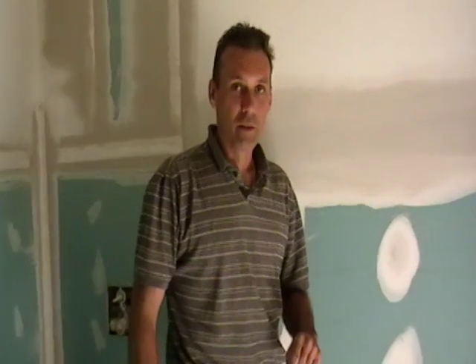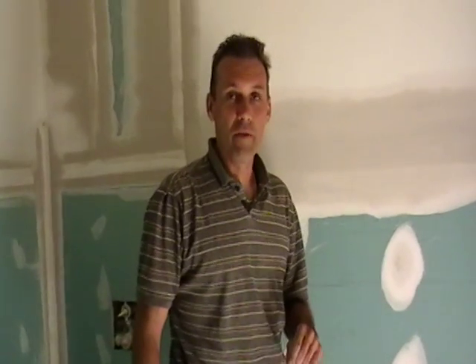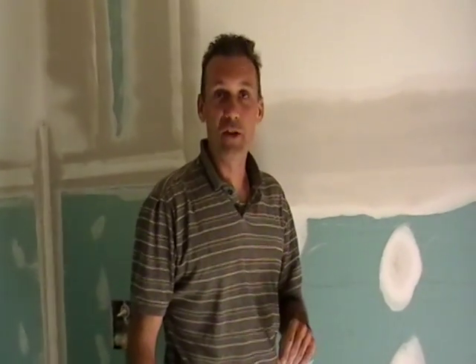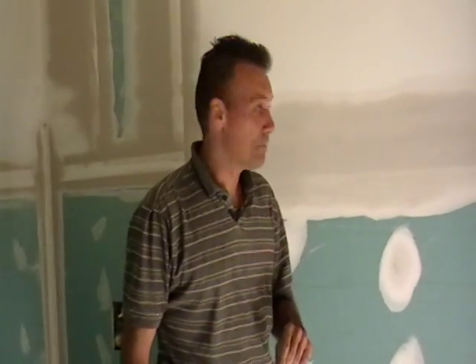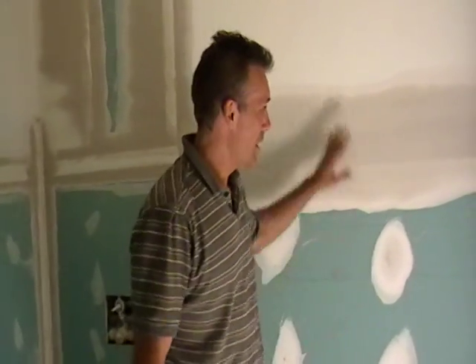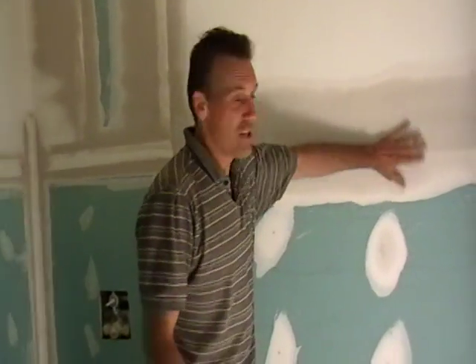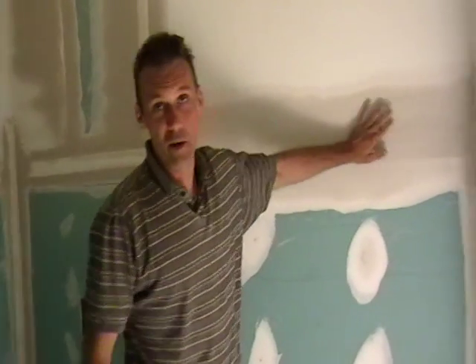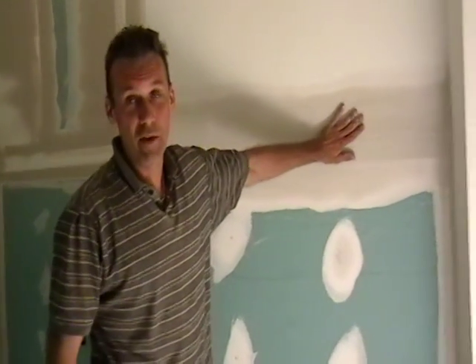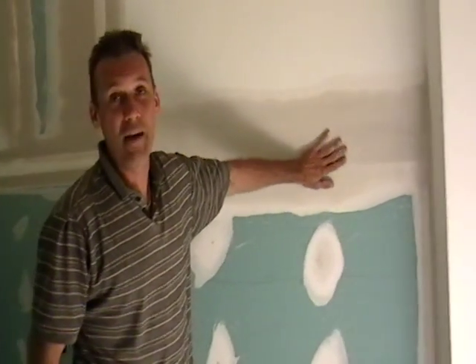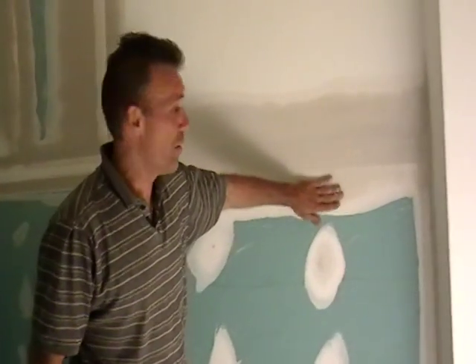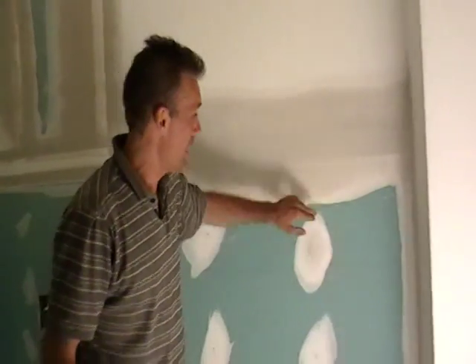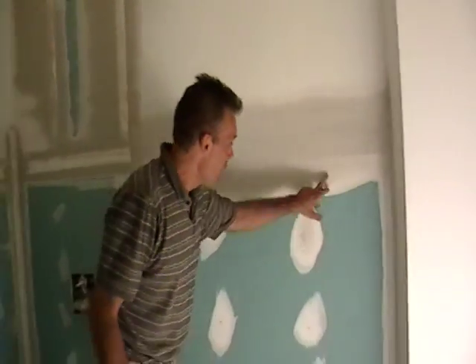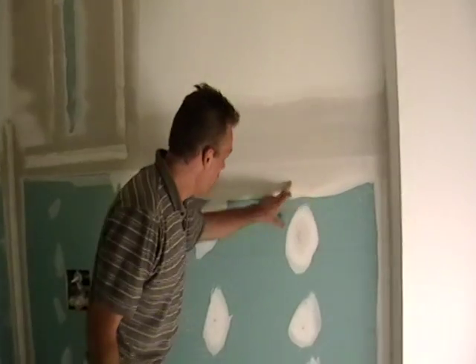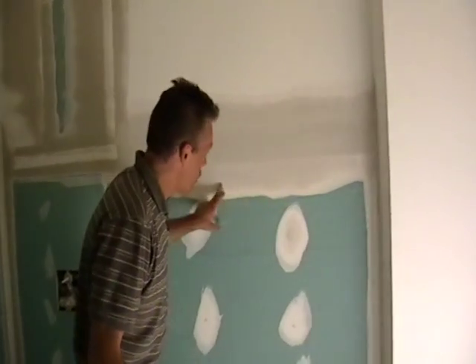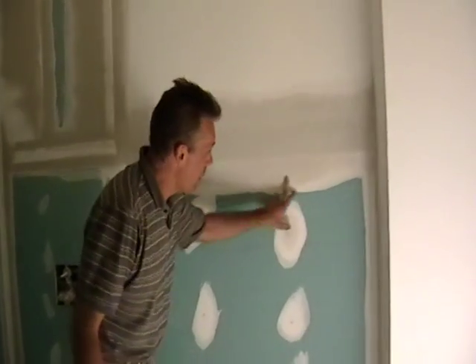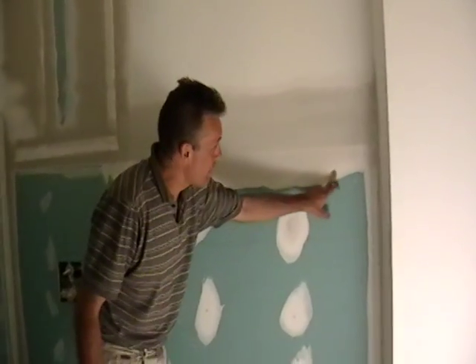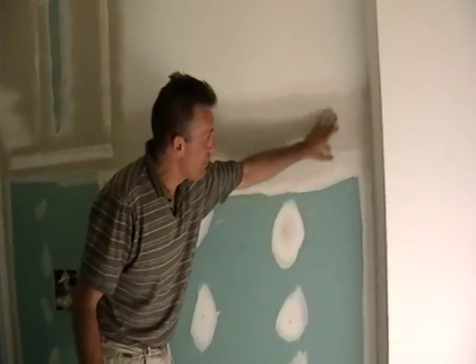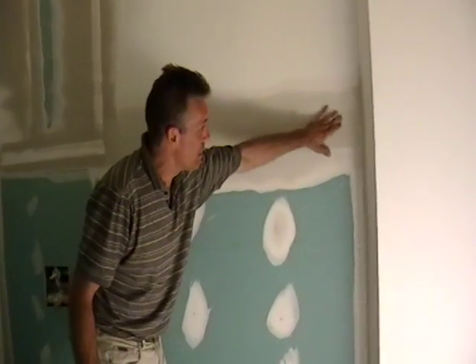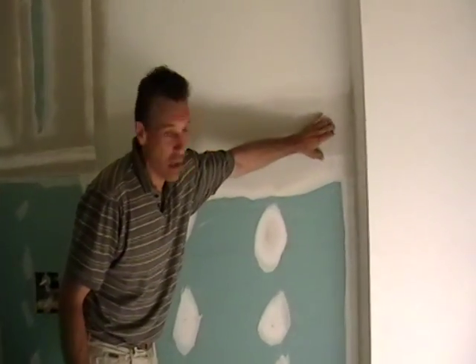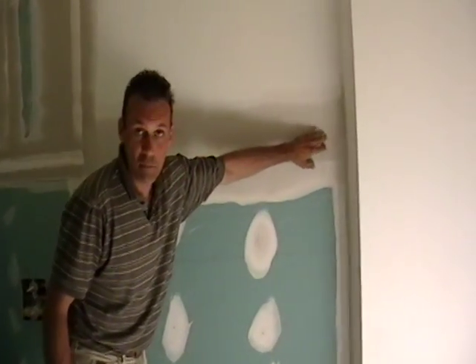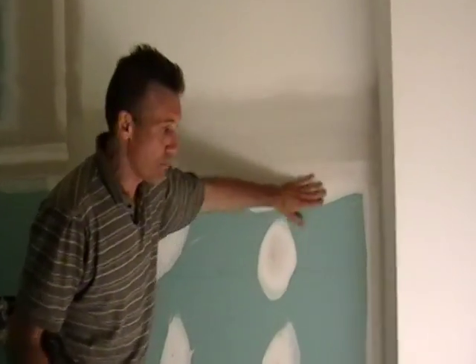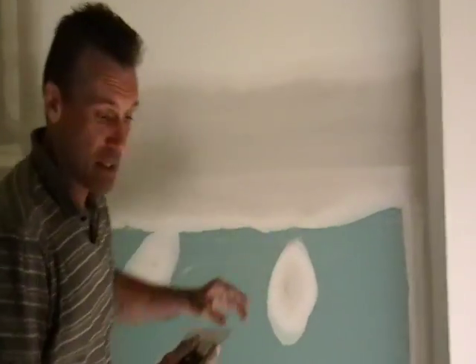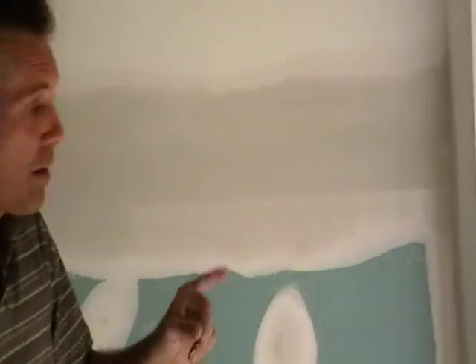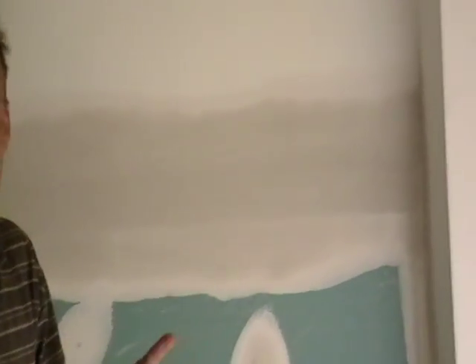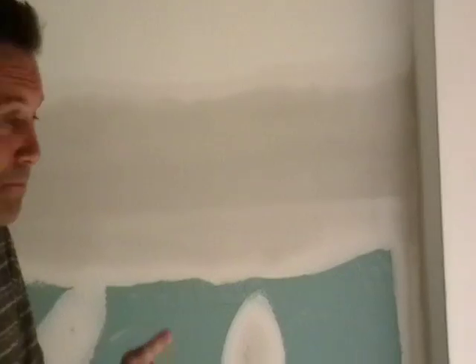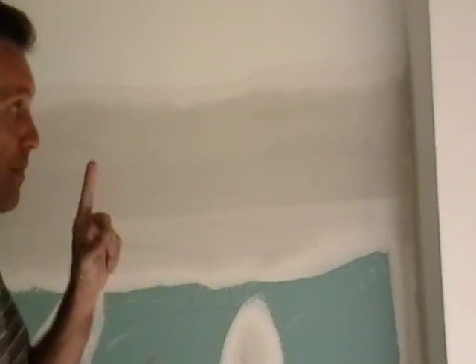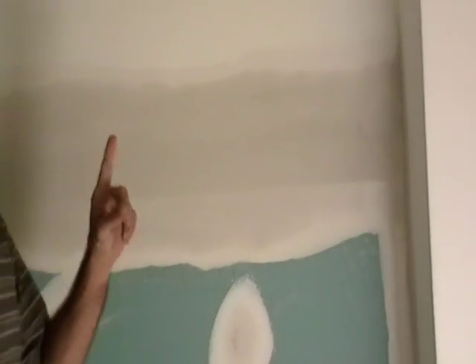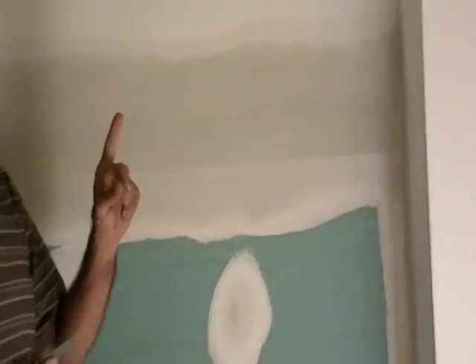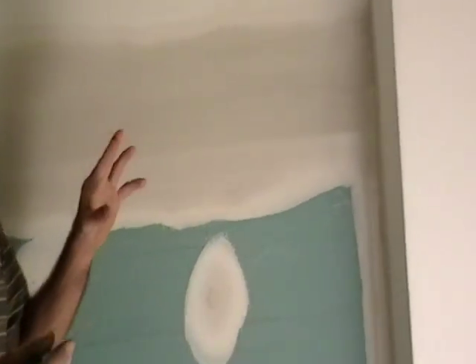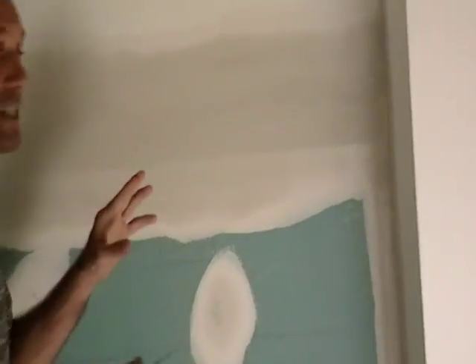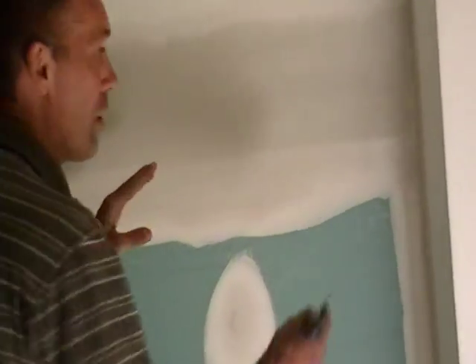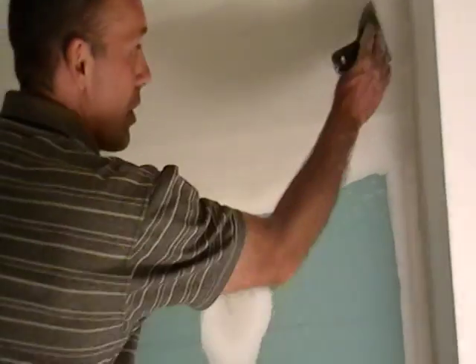Now we're ready for the finished coat. Everything's hardened up — we gave it about a half an hour. There are little draw lines that I've made, and little humps and bumps in places. With Kwik Set, you don't make a lot of sand or a lot of dust.